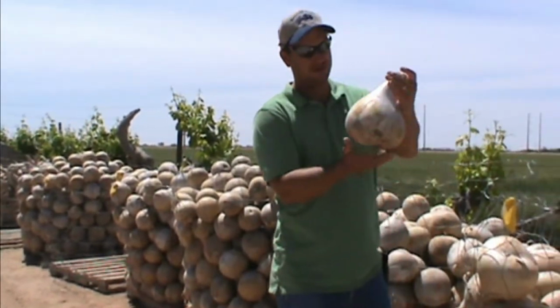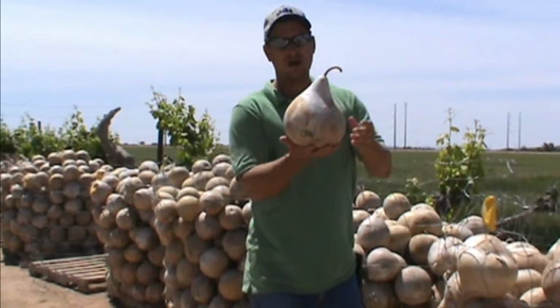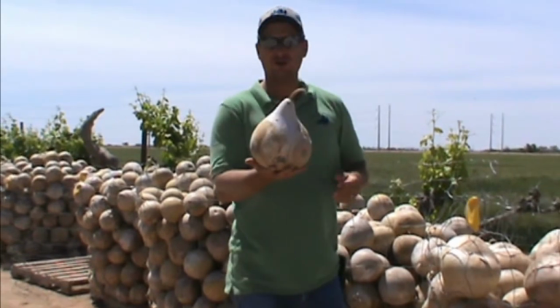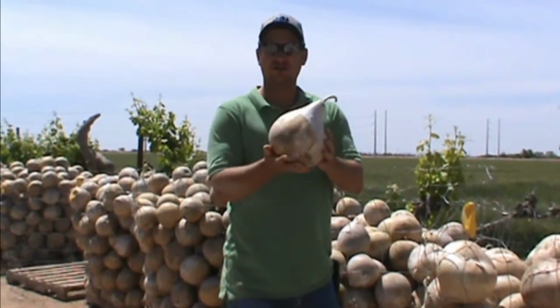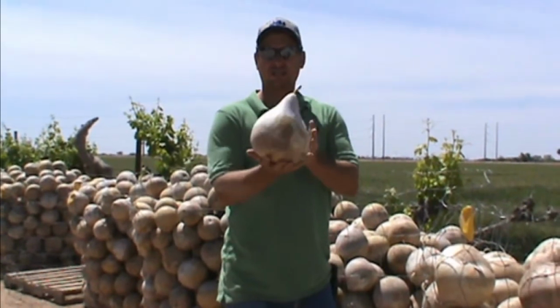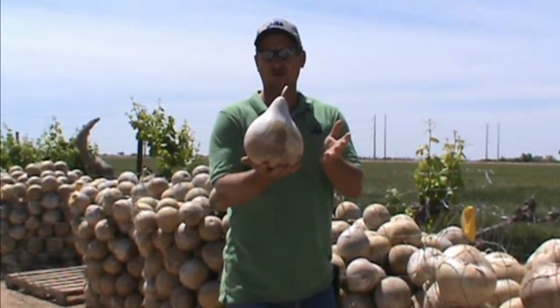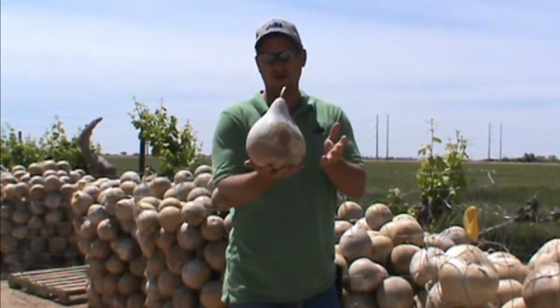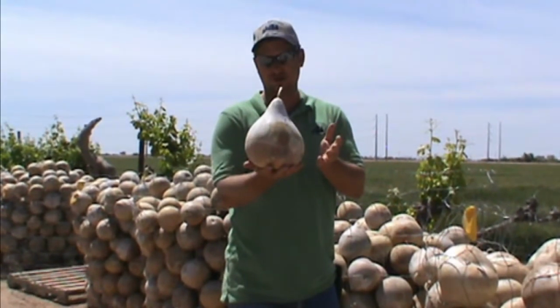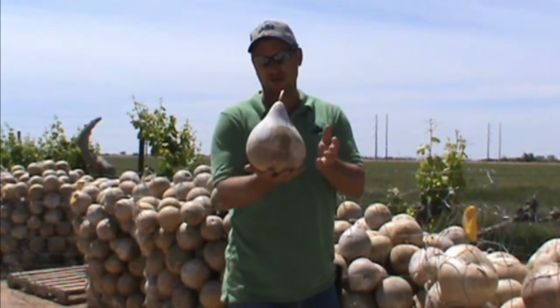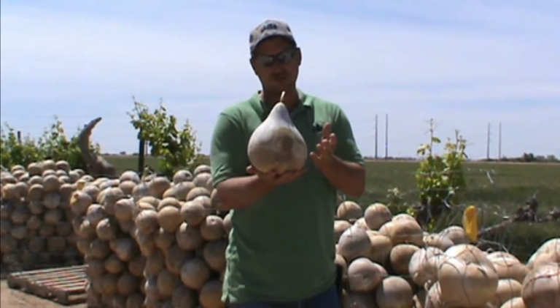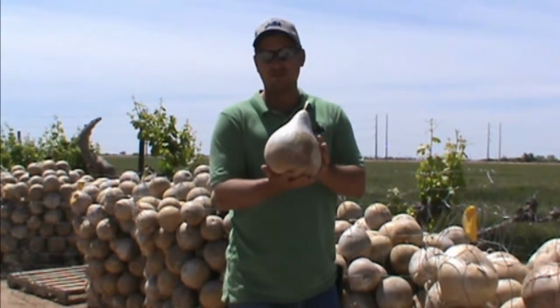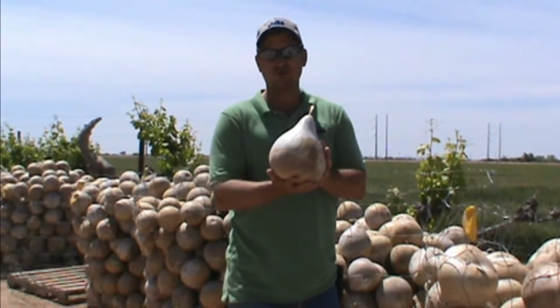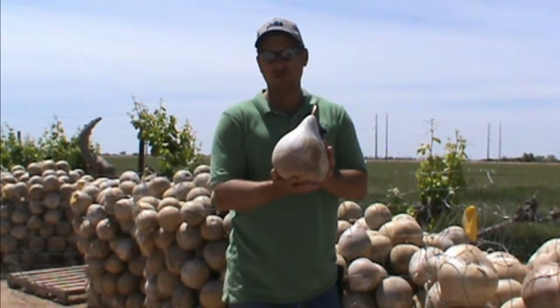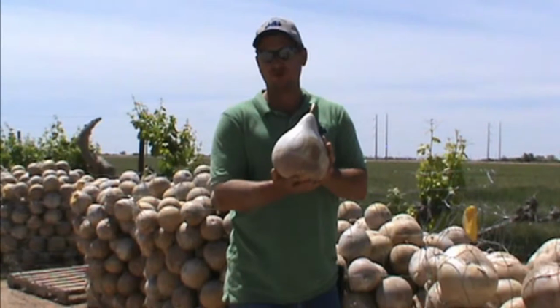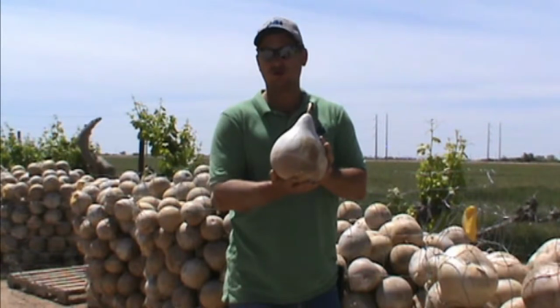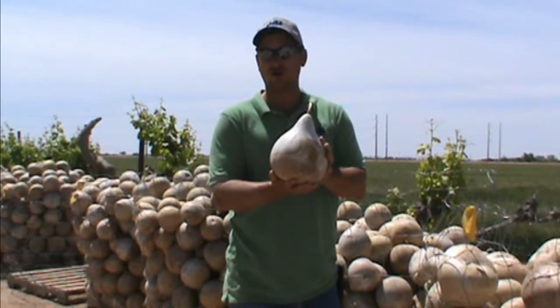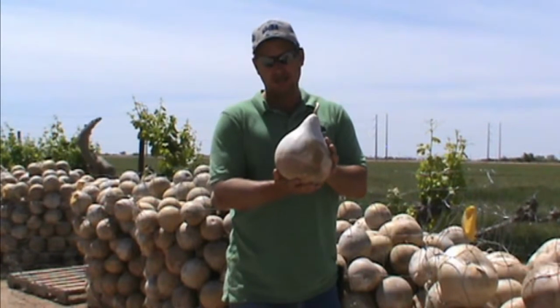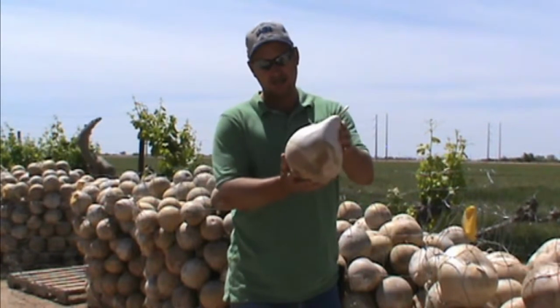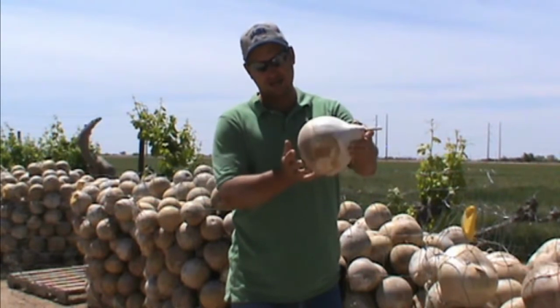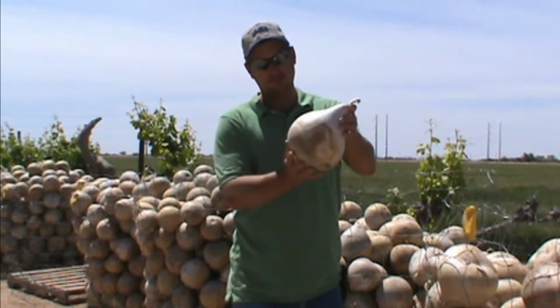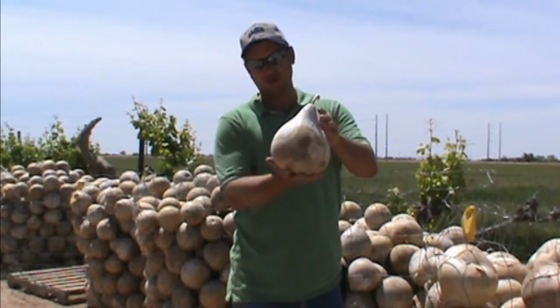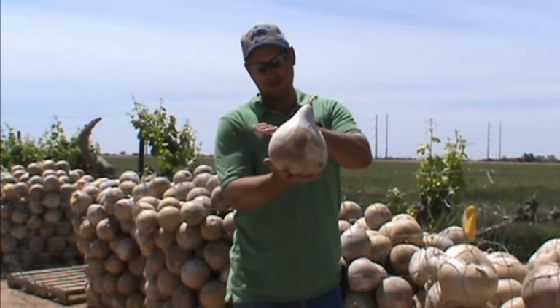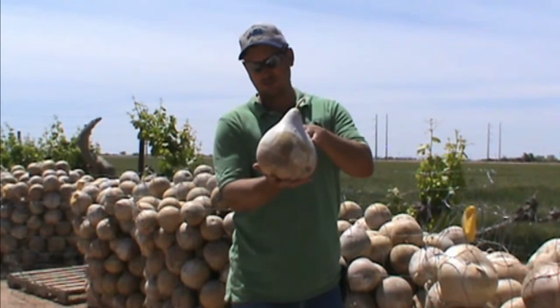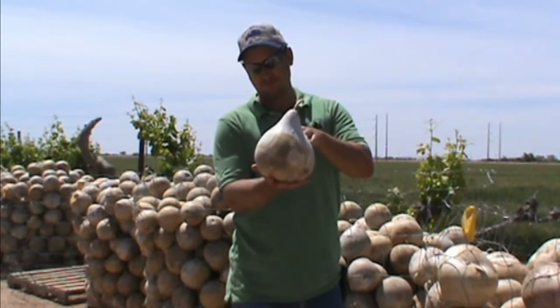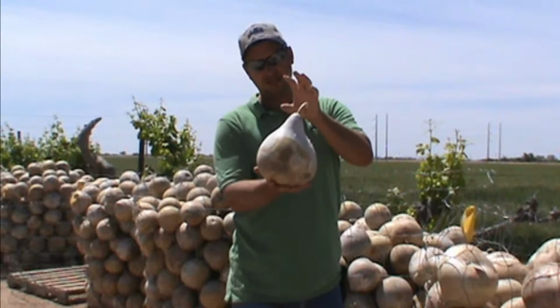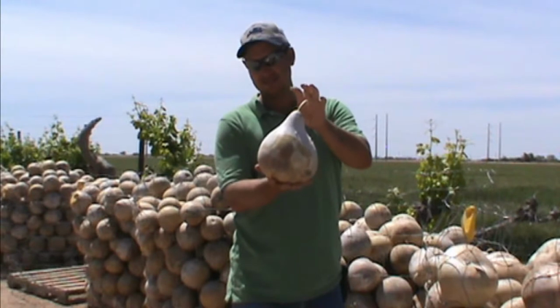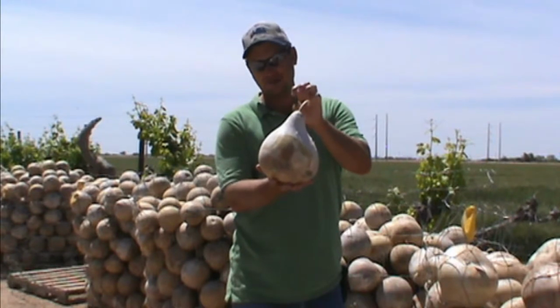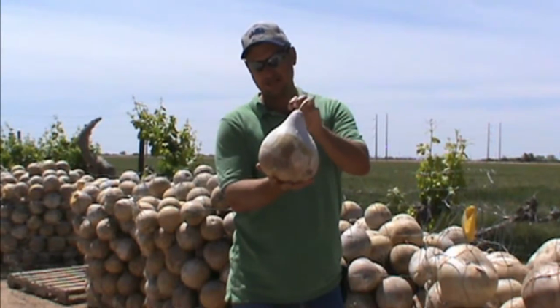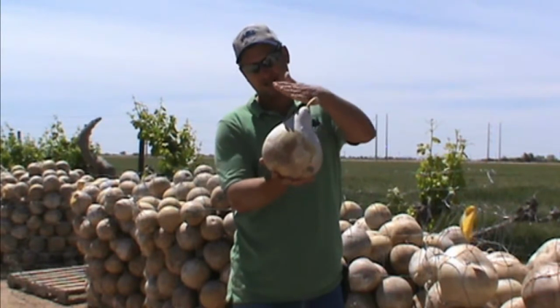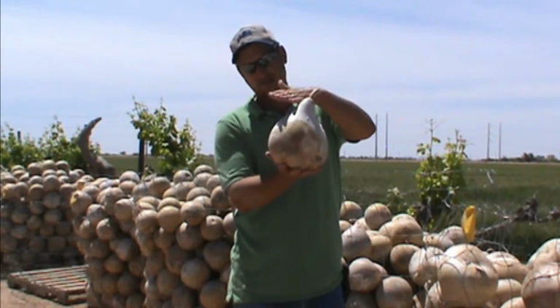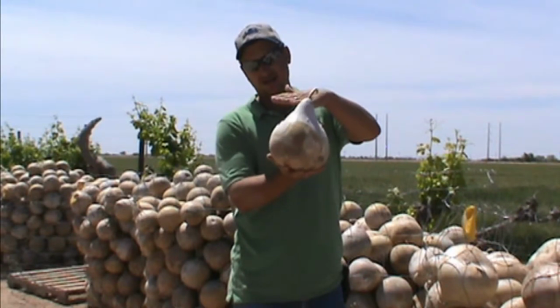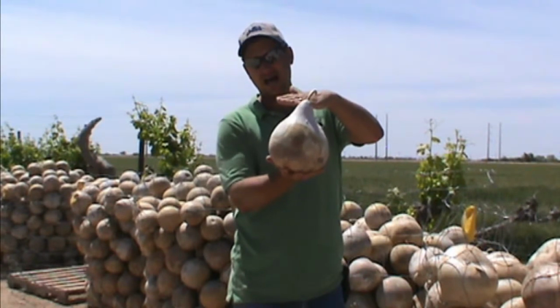The other variety I'm holding right here is called the Kettle or Martin House Gourd. This is probably the most universal gourd that we grow. It can be made into a nice bowl, it can be left intact to do painting, and it can be cut off high.